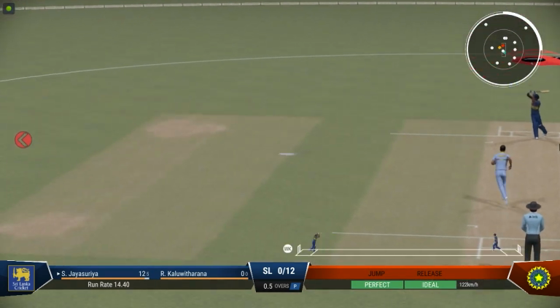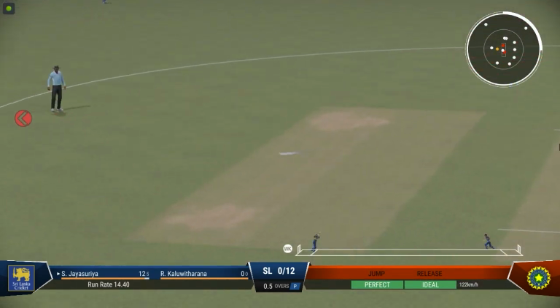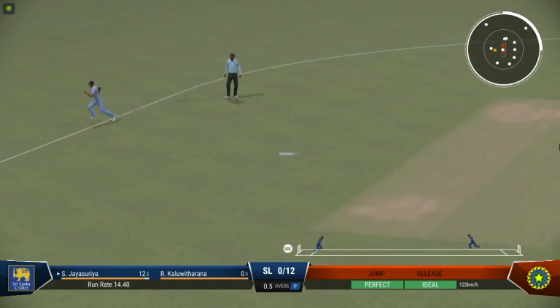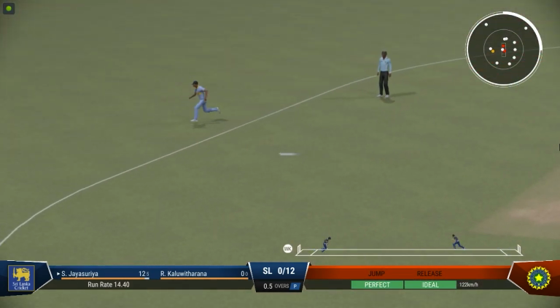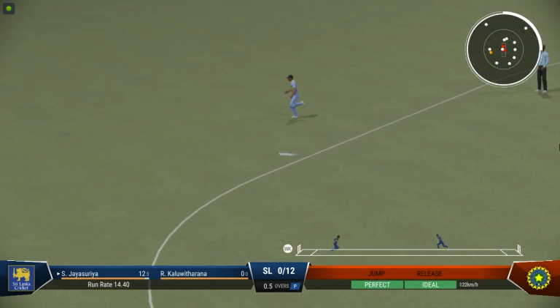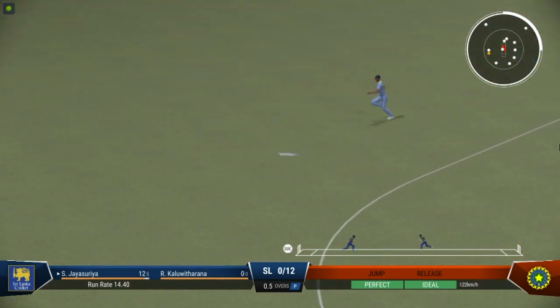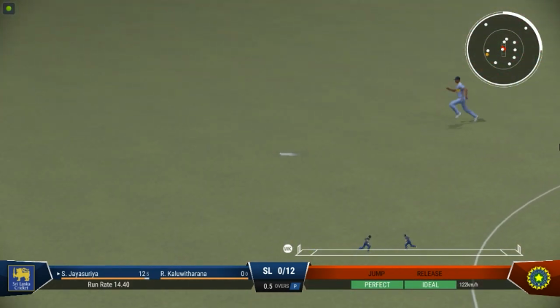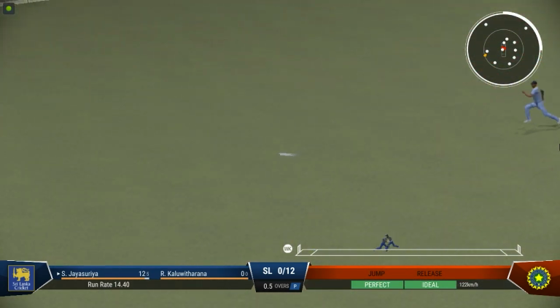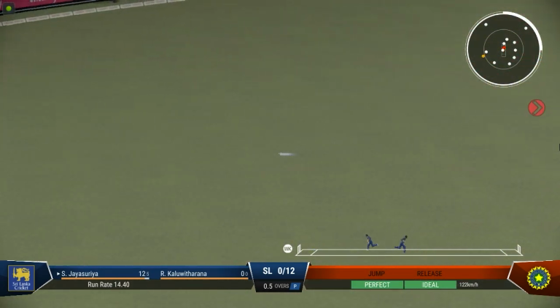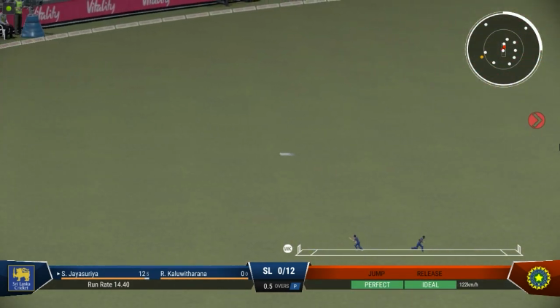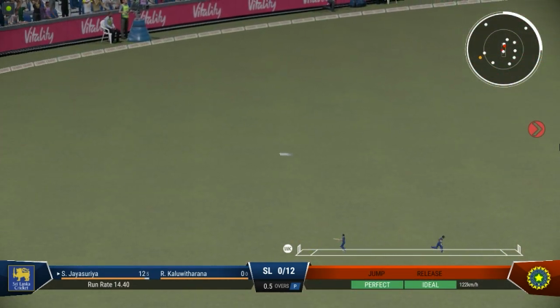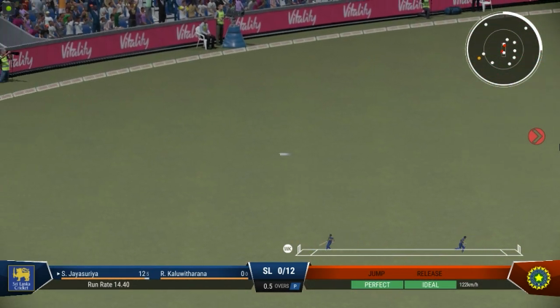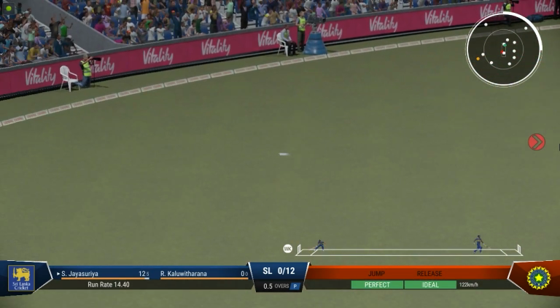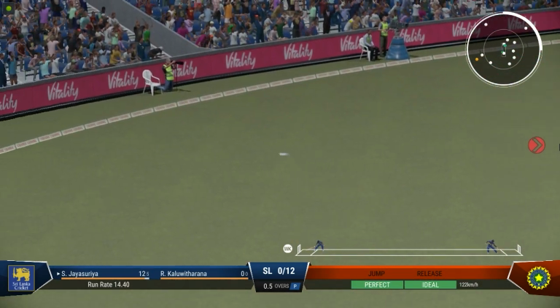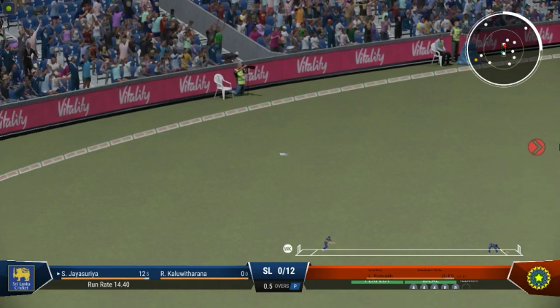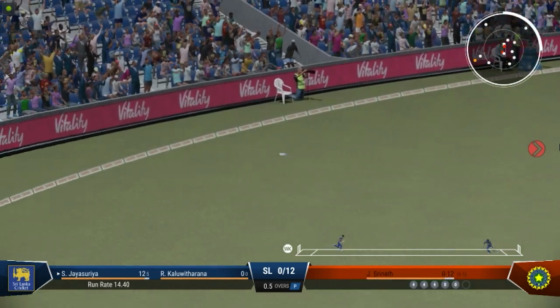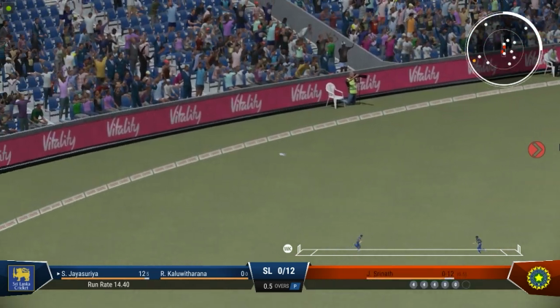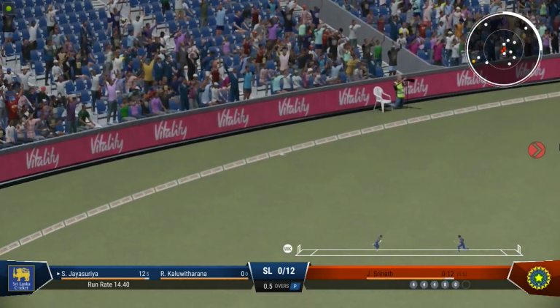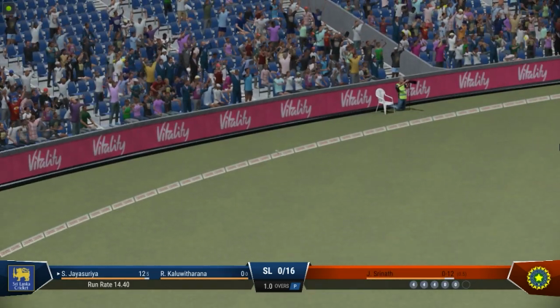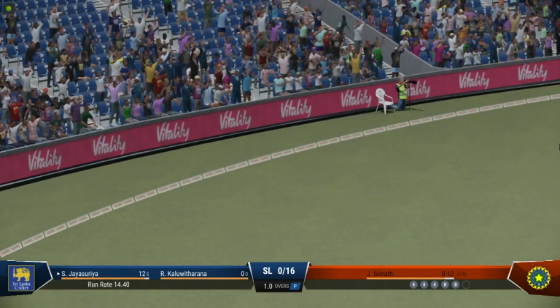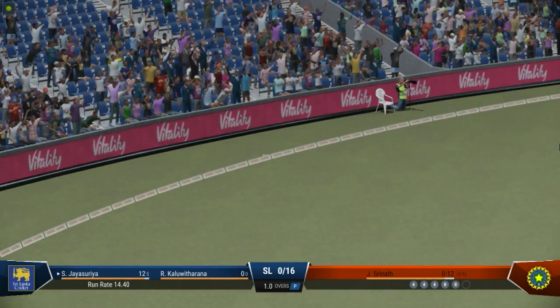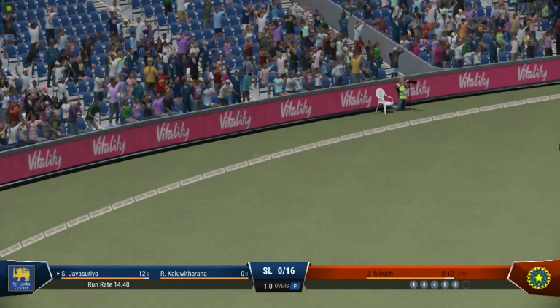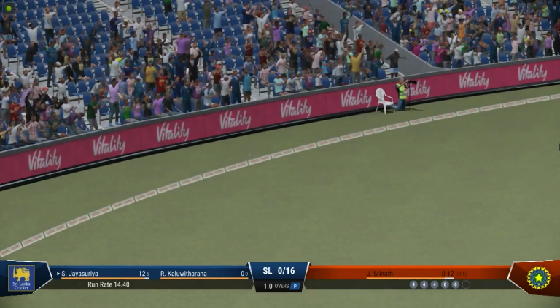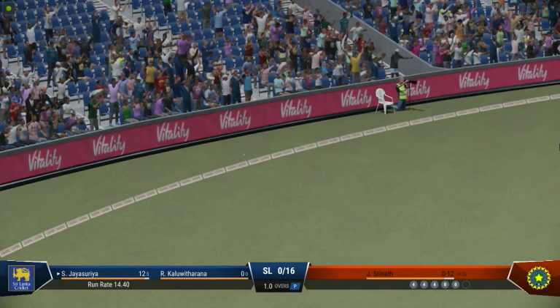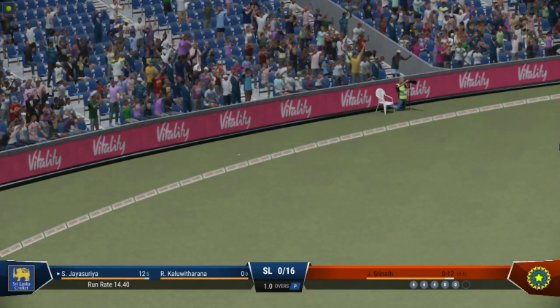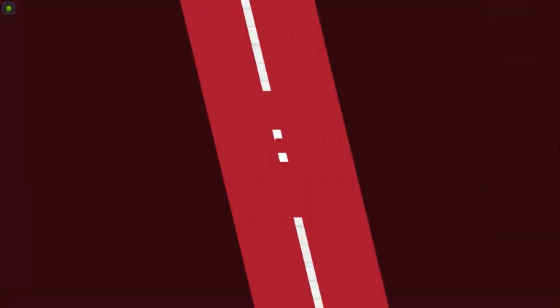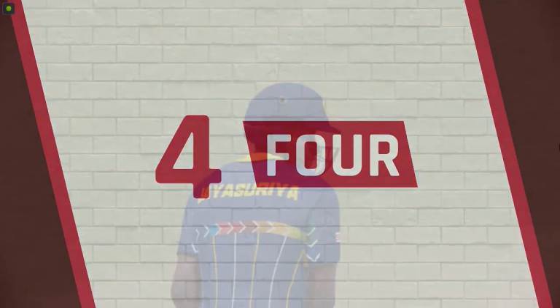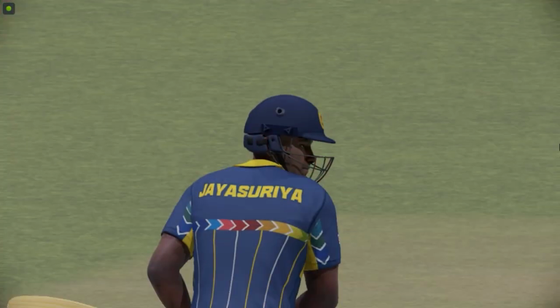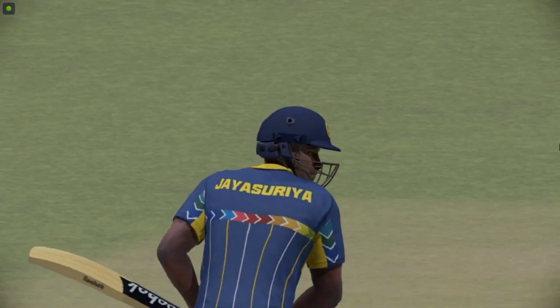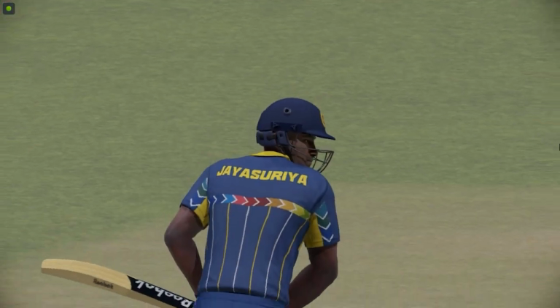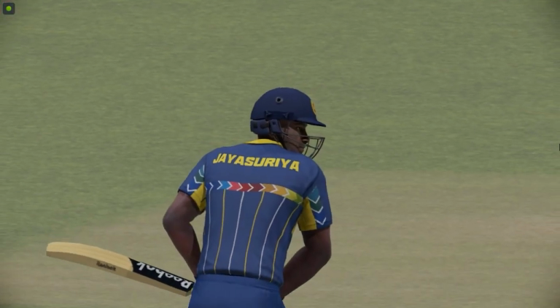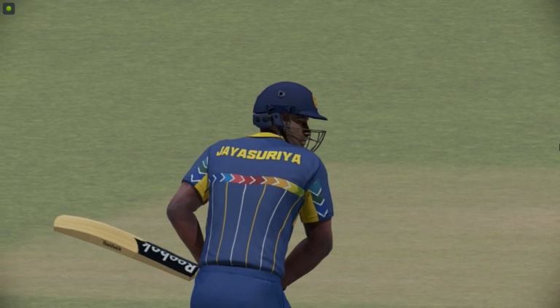Yeah! Saw that early, no one's catching that — great shot. Got their head right in line with the ball, a beautiful strike there down the ground.